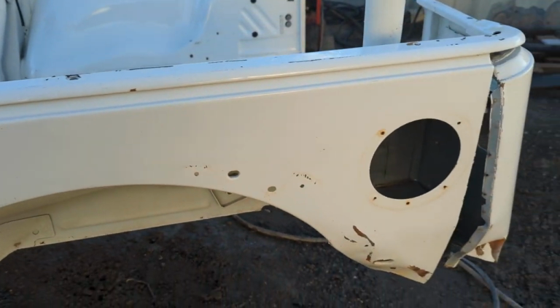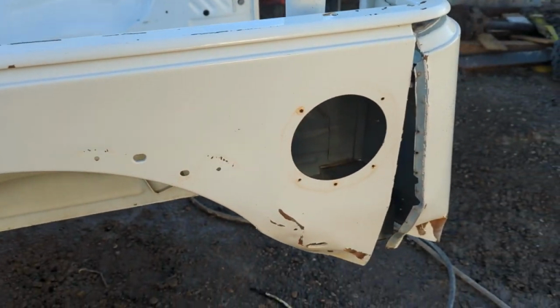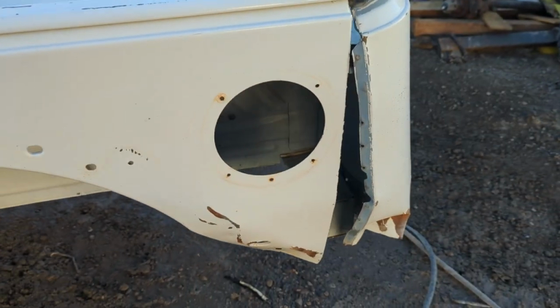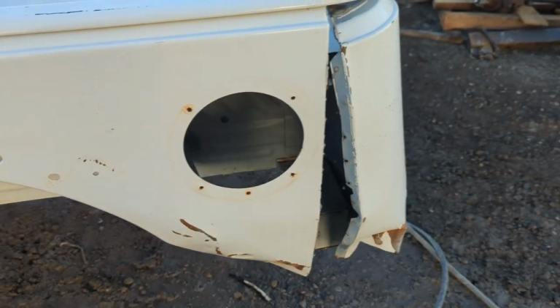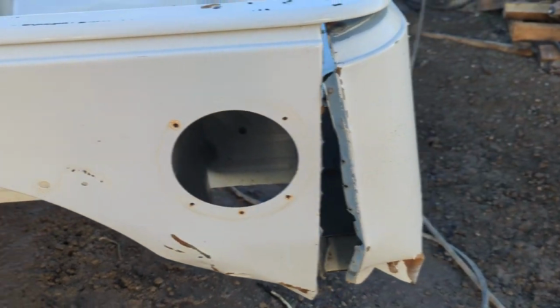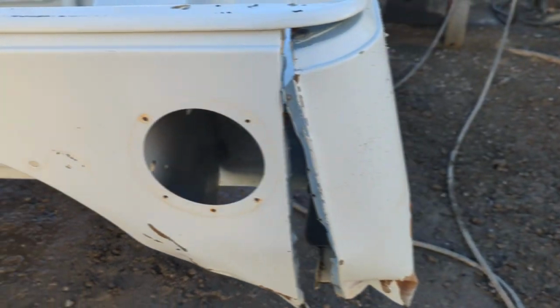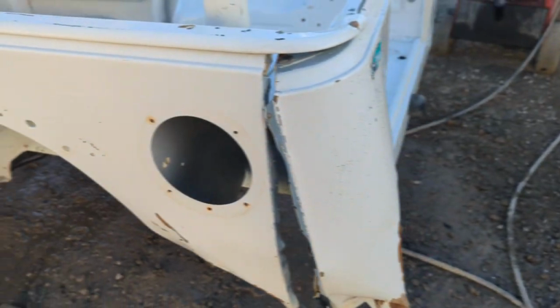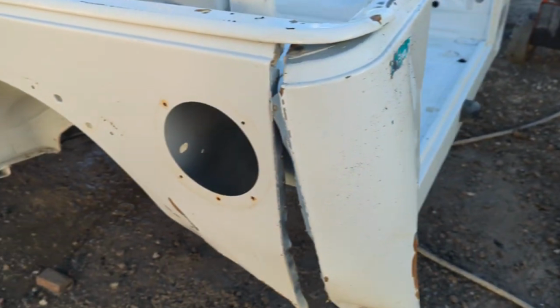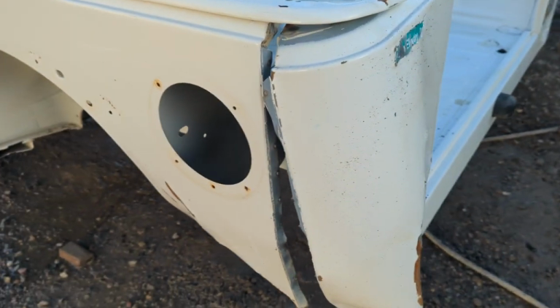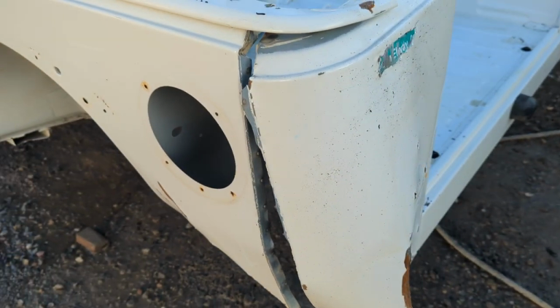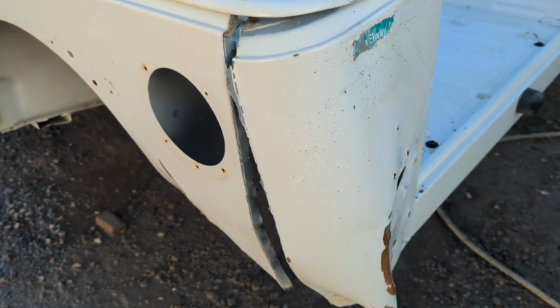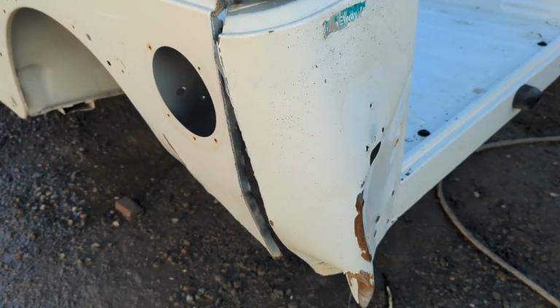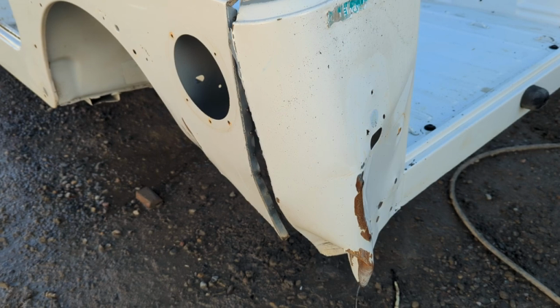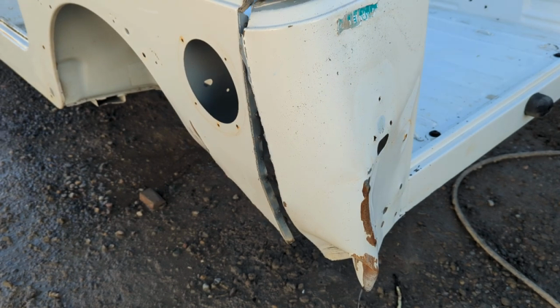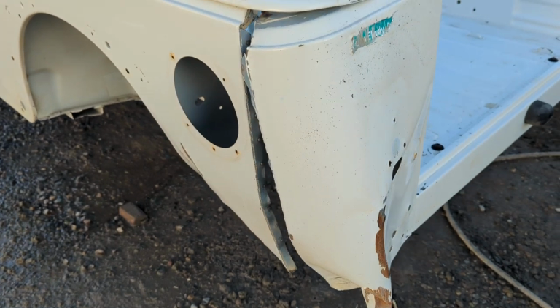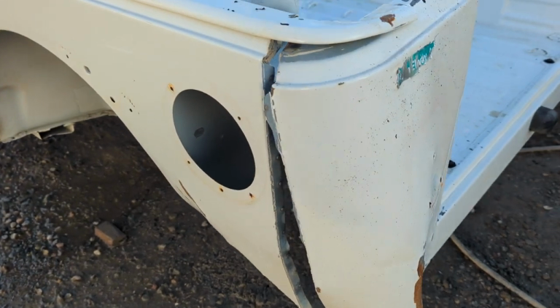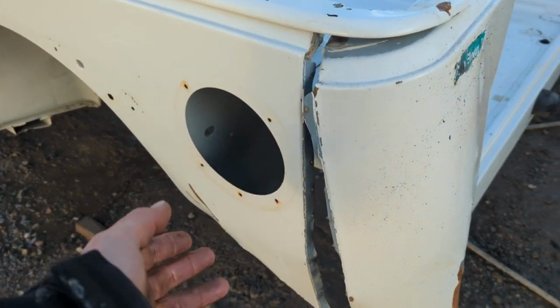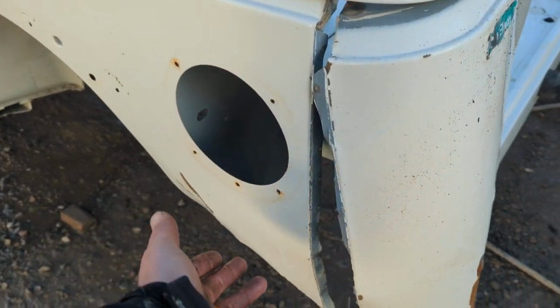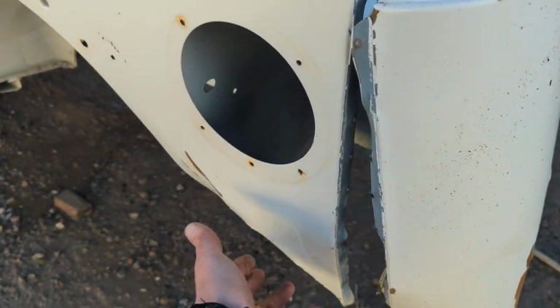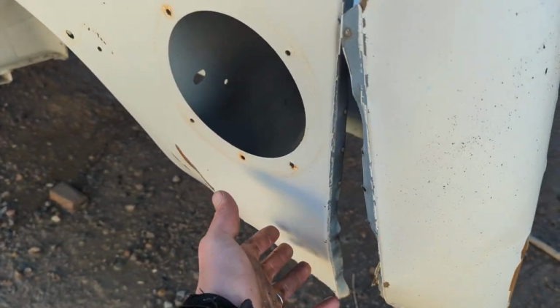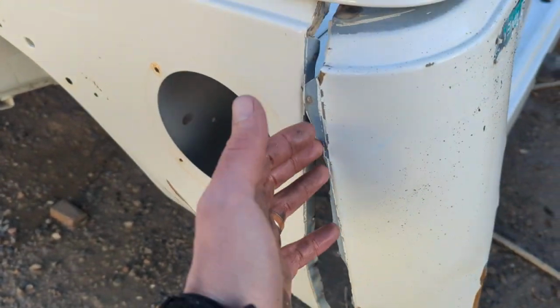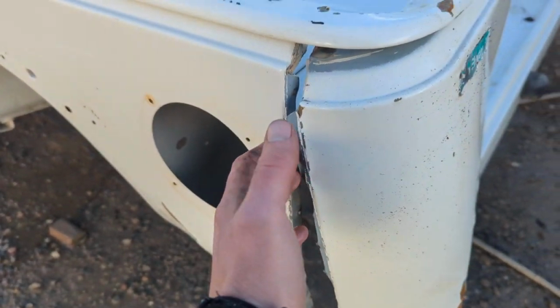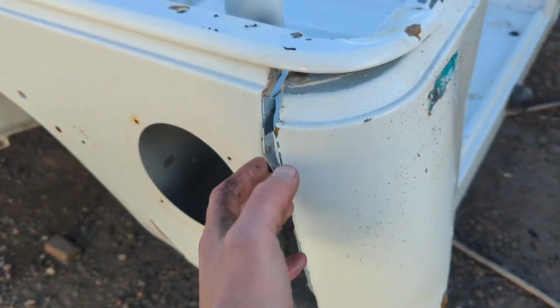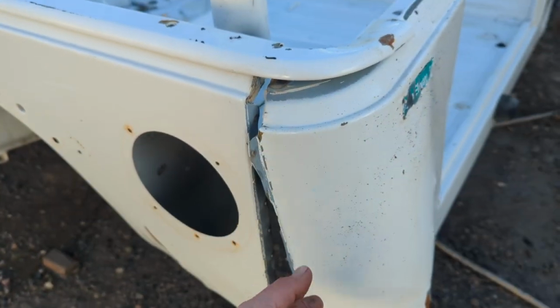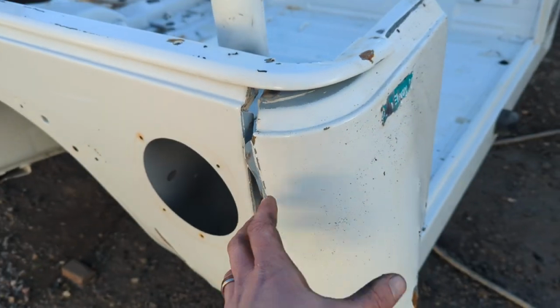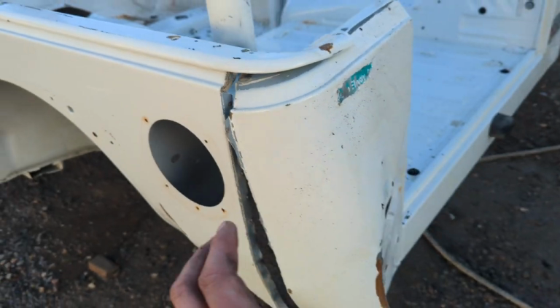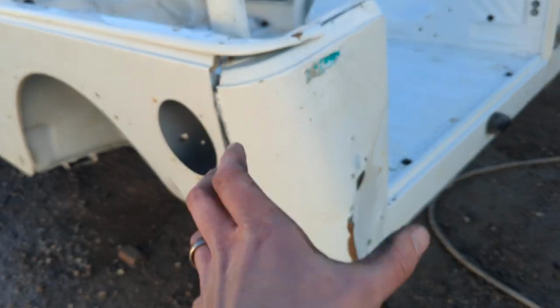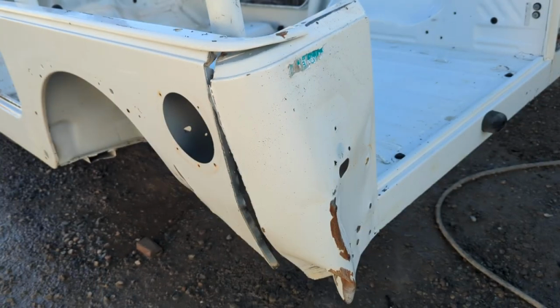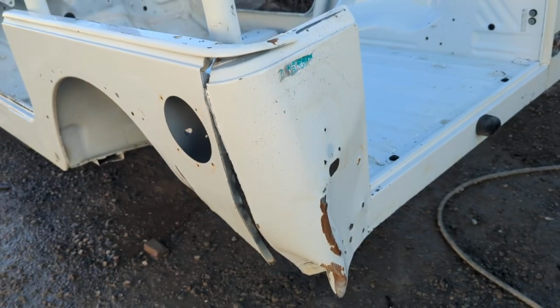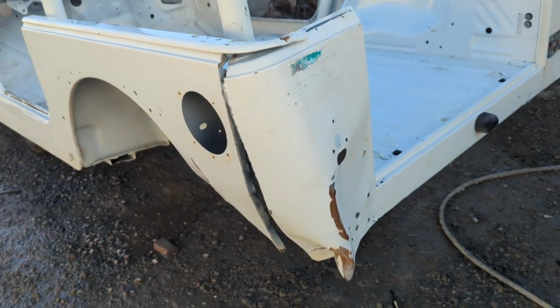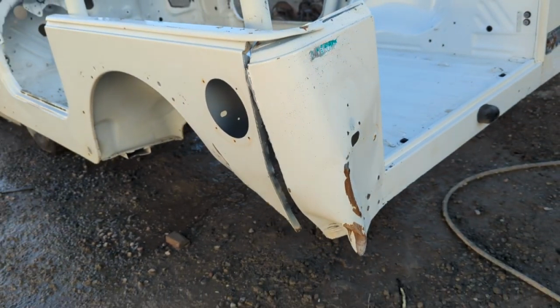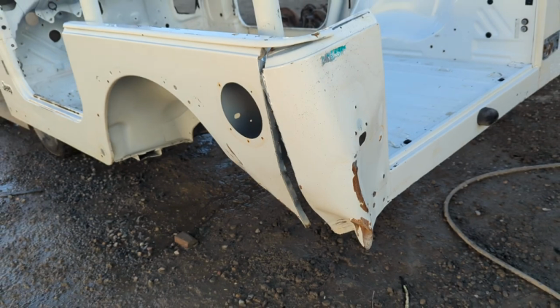Here's the damage. You've got a corner that's bad — and that's pretty much bad. This can be pulled, and then you could put just the corner on if you wanted to do that.